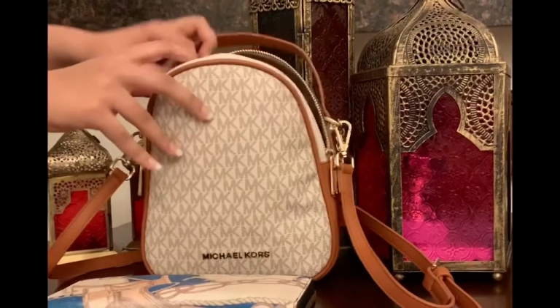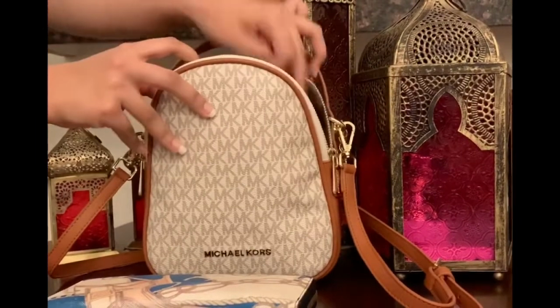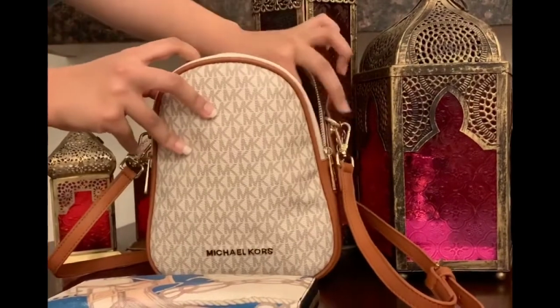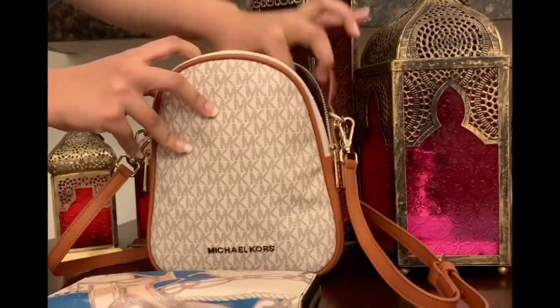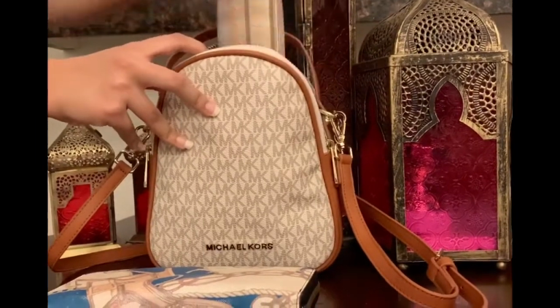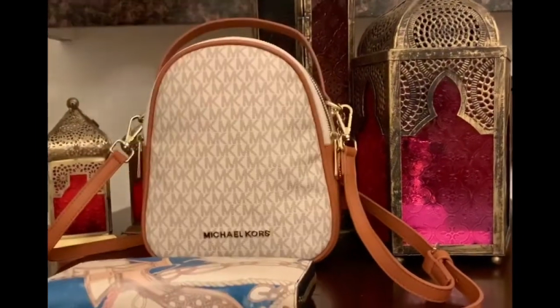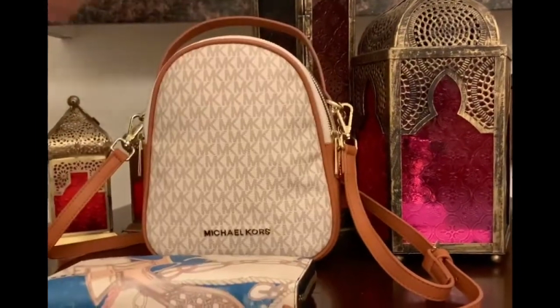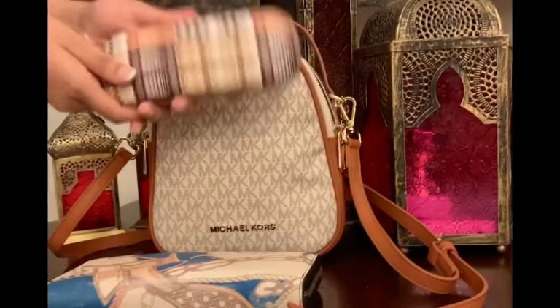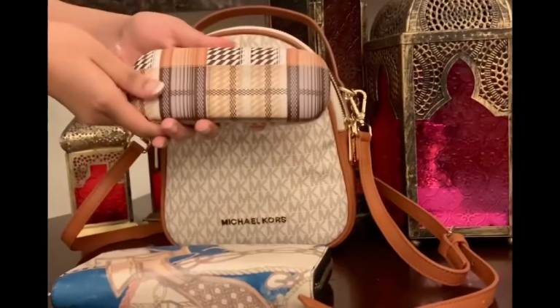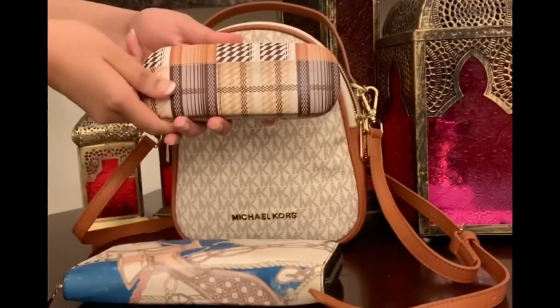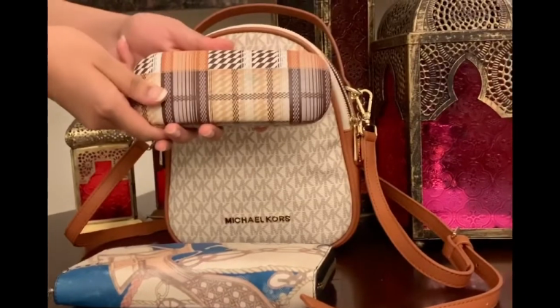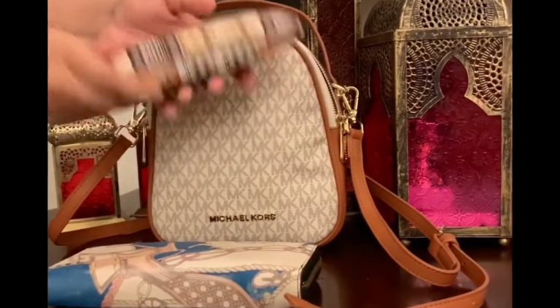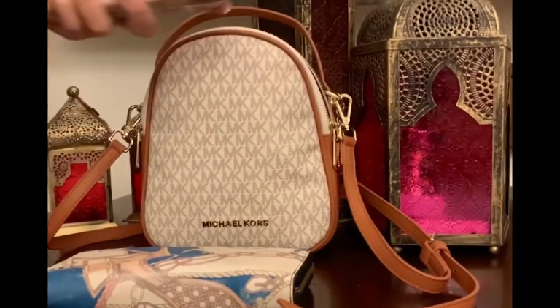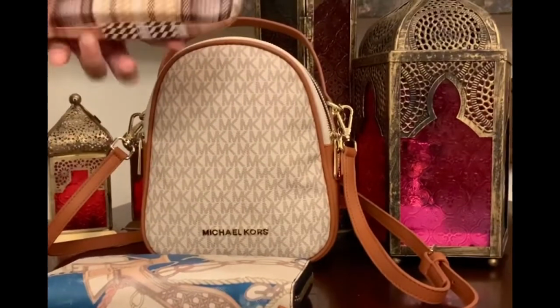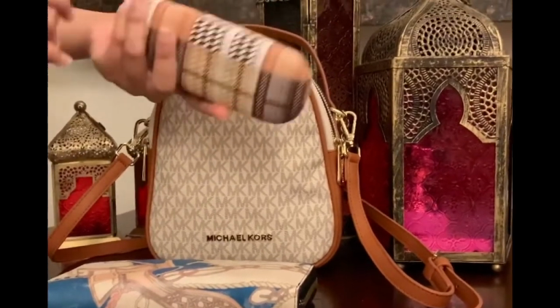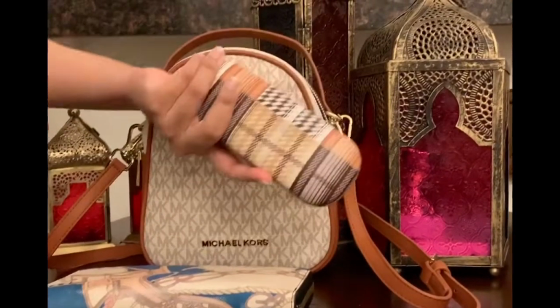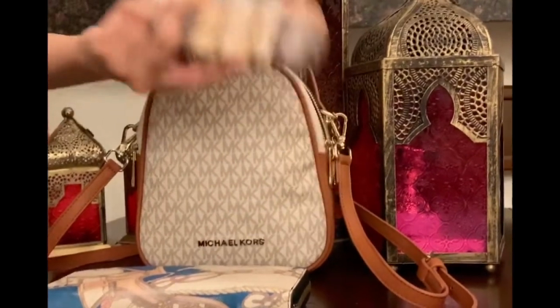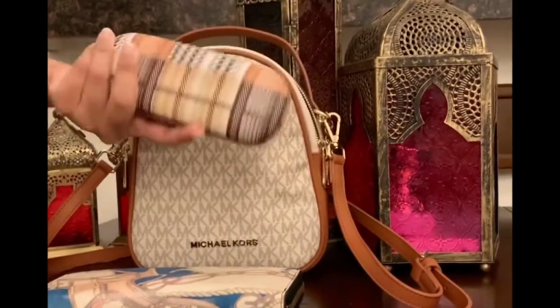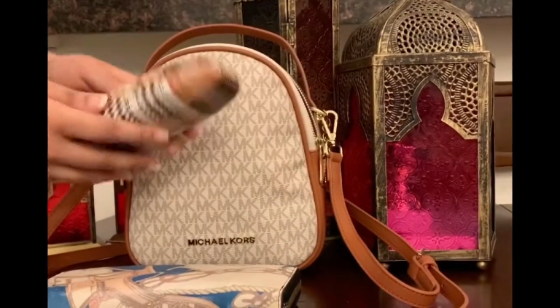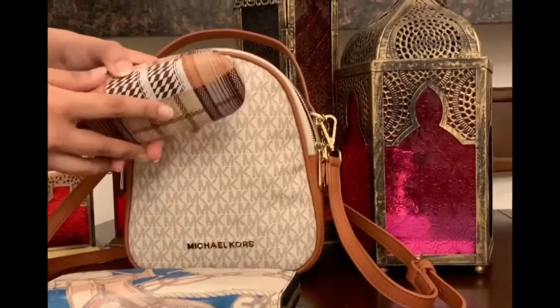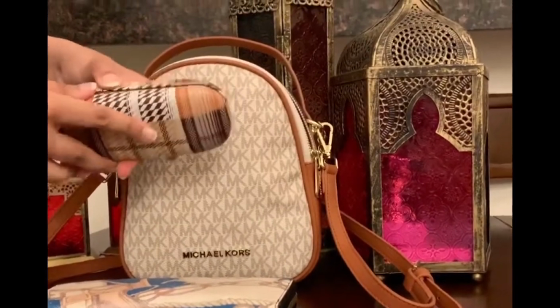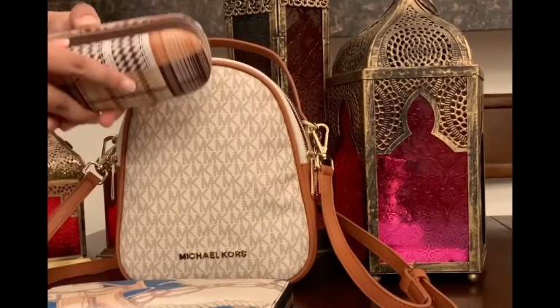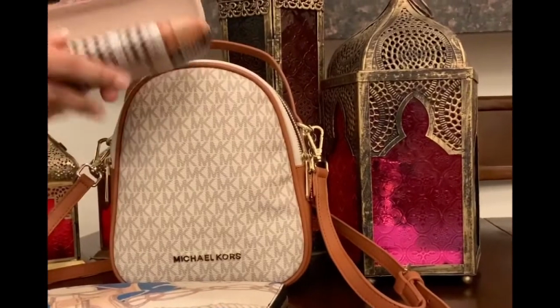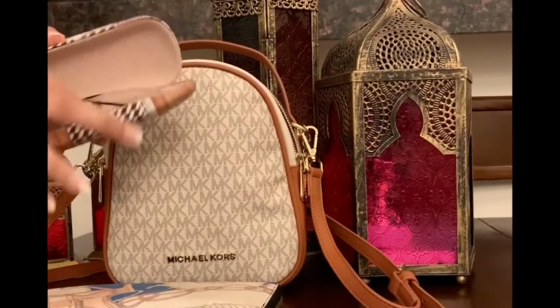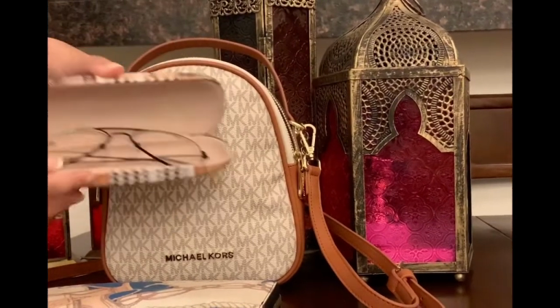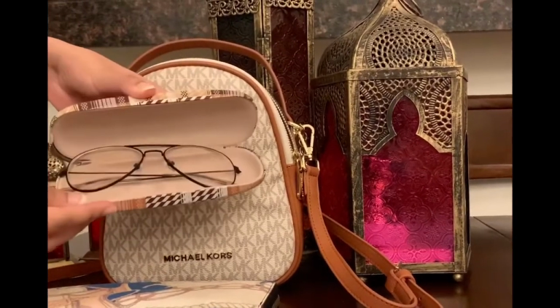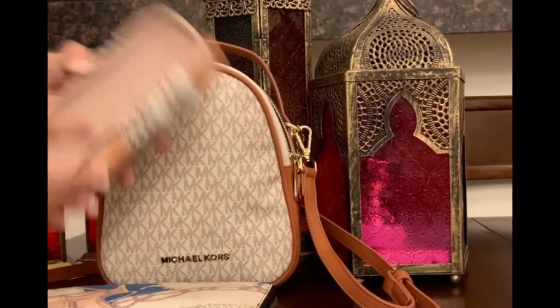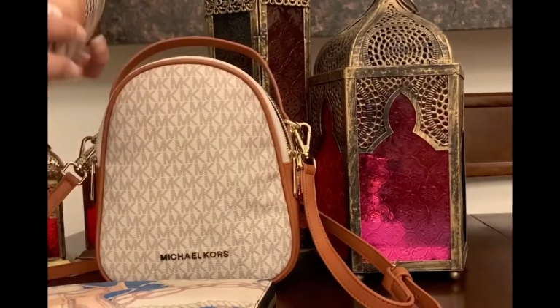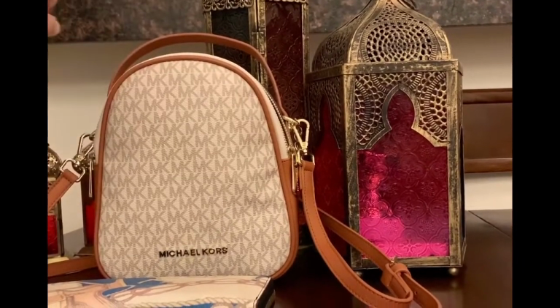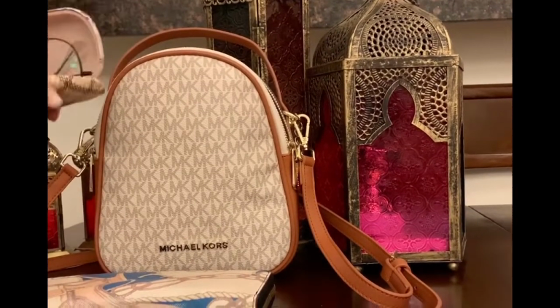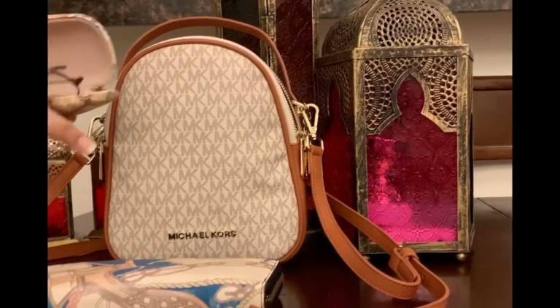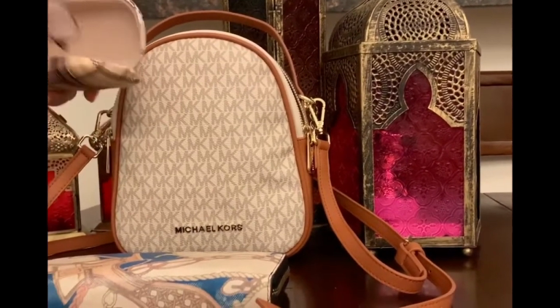The second thing in my bag is my glasses case. Obviously I wear glasses so I need them with me all the time, so I always keep my glasses in my bag. These are the ones I'm currently using.